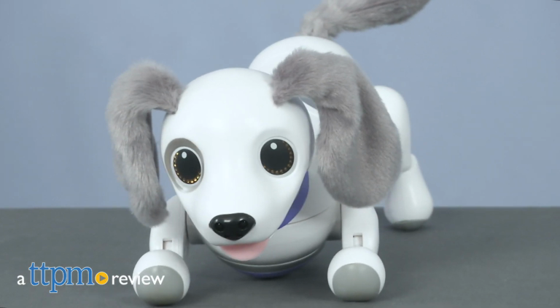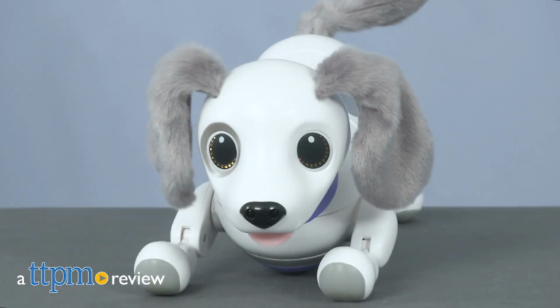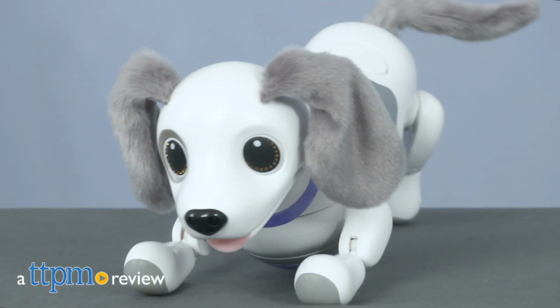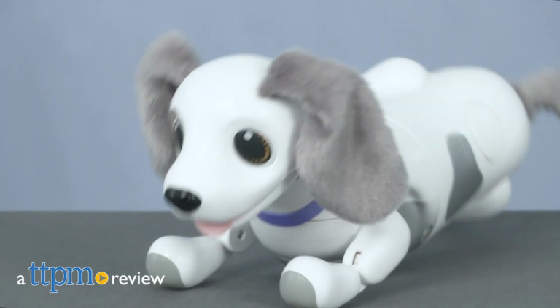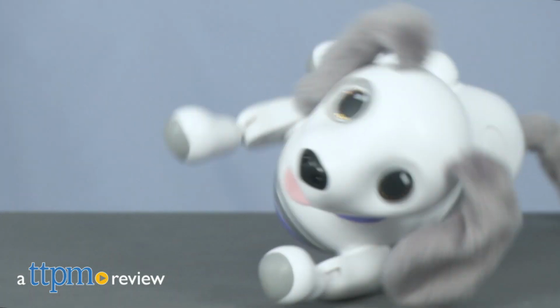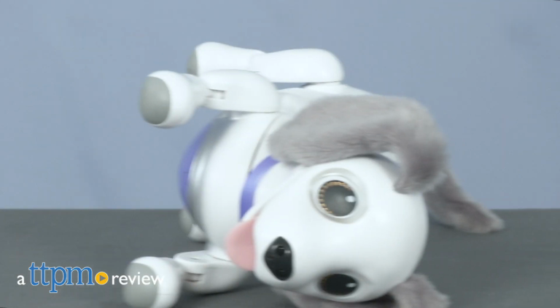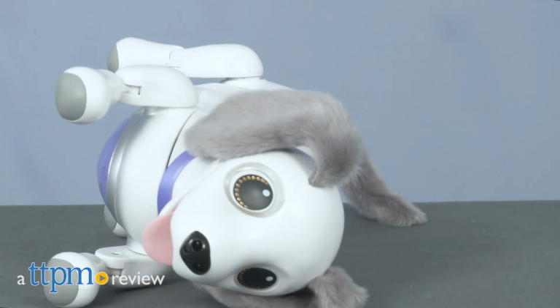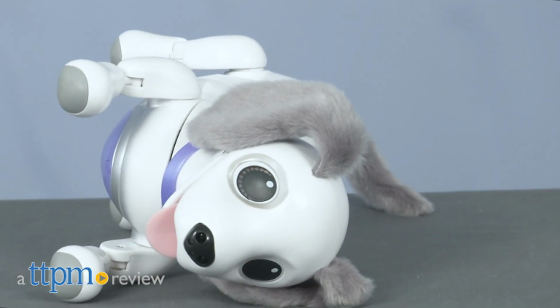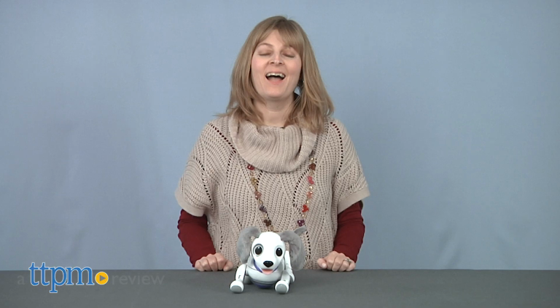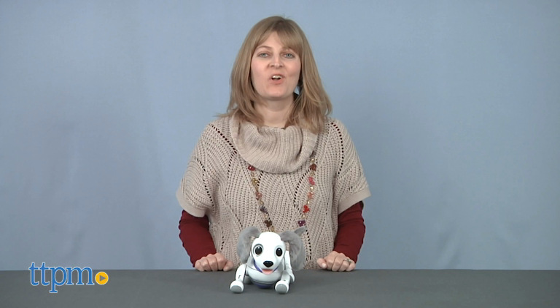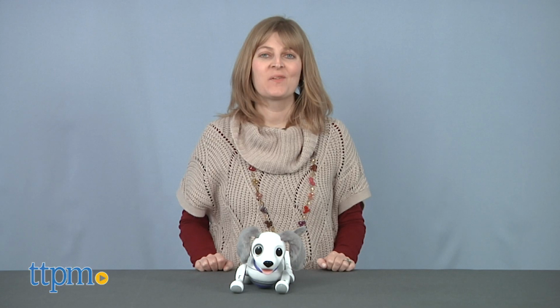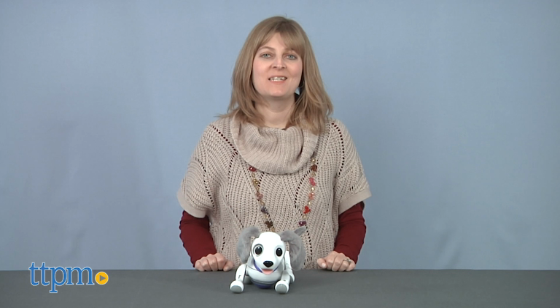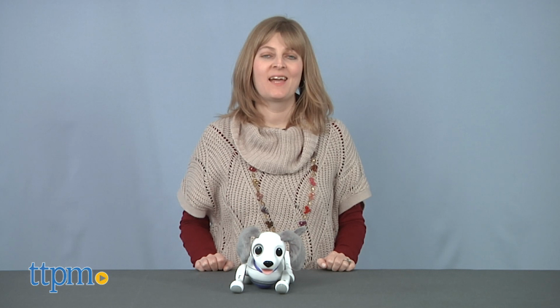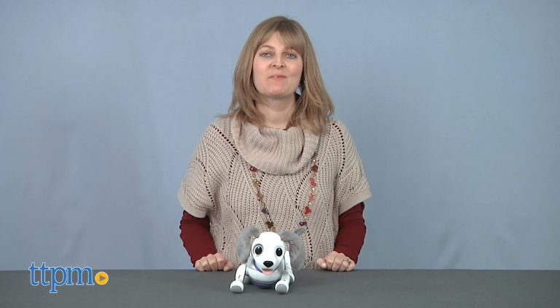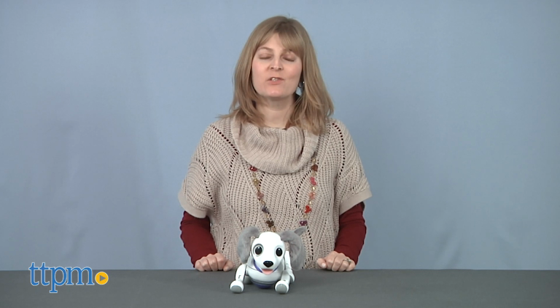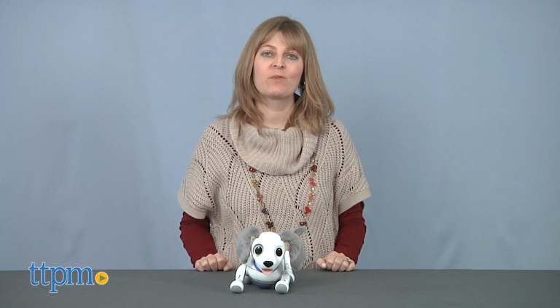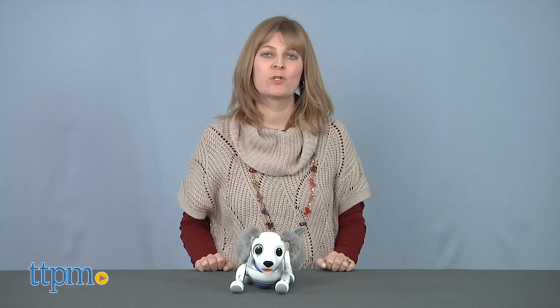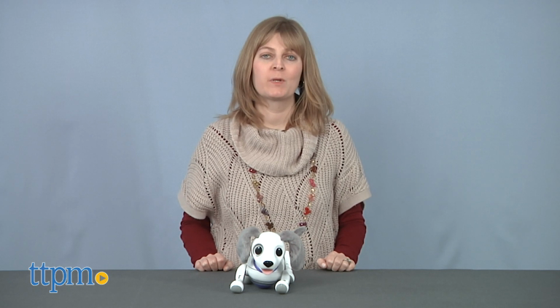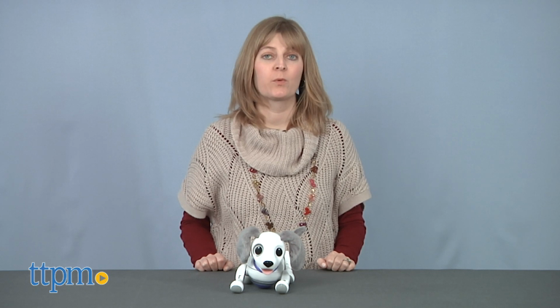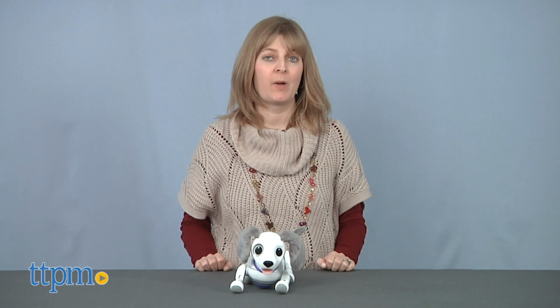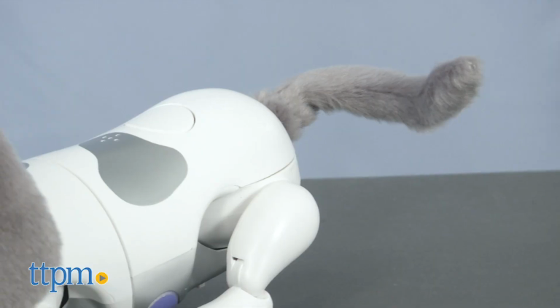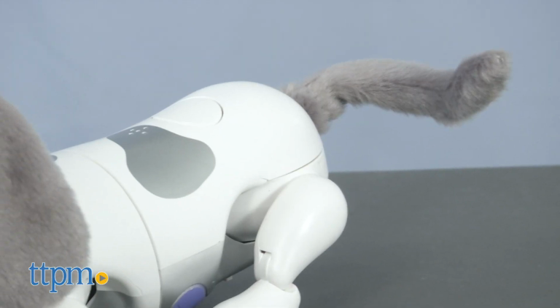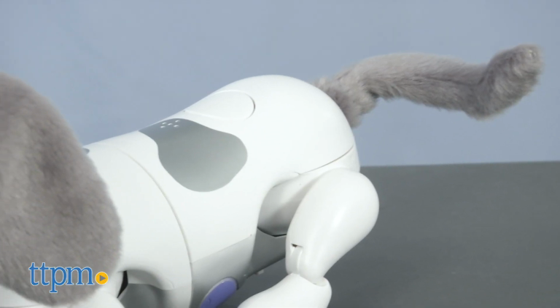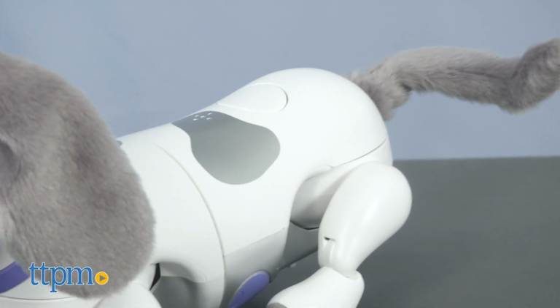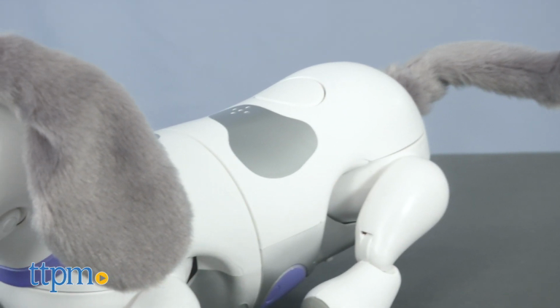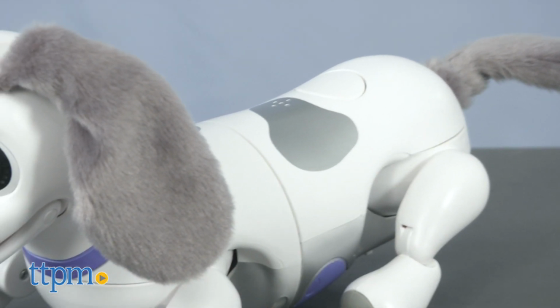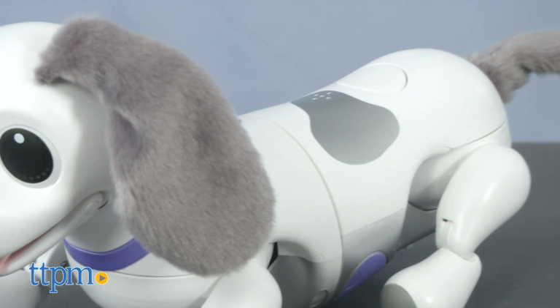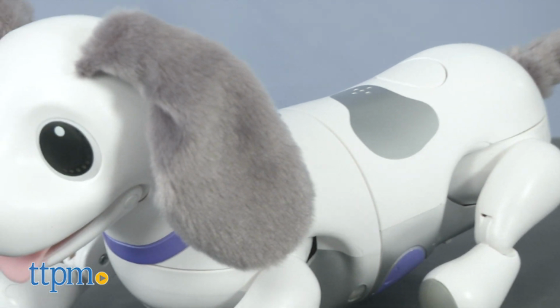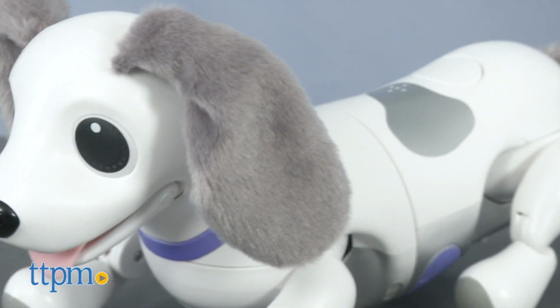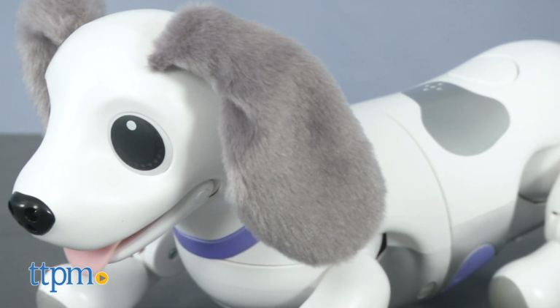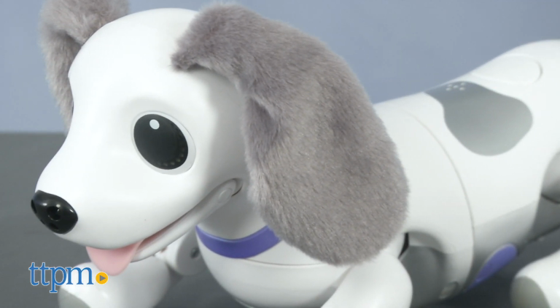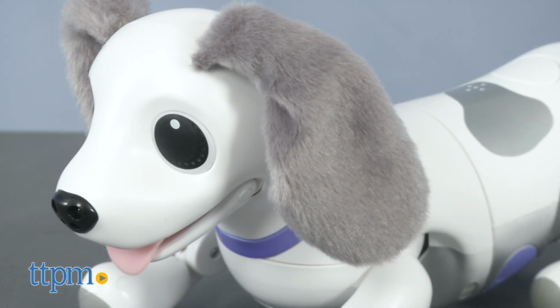Hey Zoomer, who's a playful pup? Hi, I'm Laurie from TTPM. Swimways' original Zoomer was a robot pup, but the new Zoomer Playful Pup is a more lifelike electronic version of a real dog.